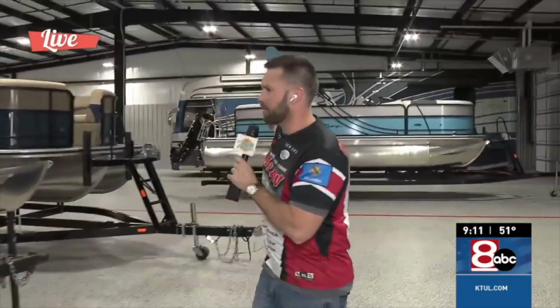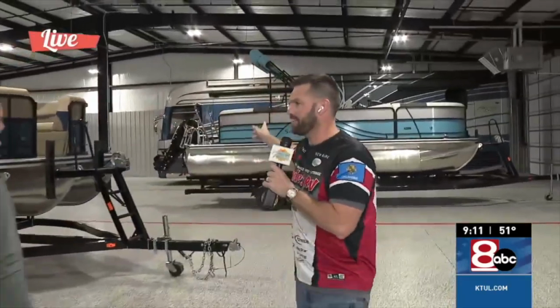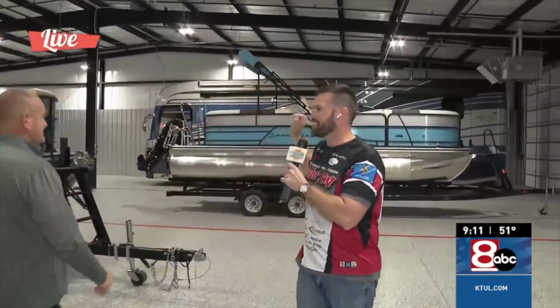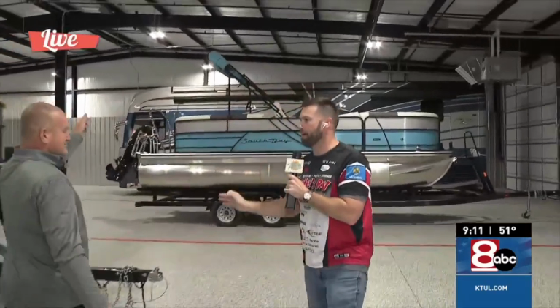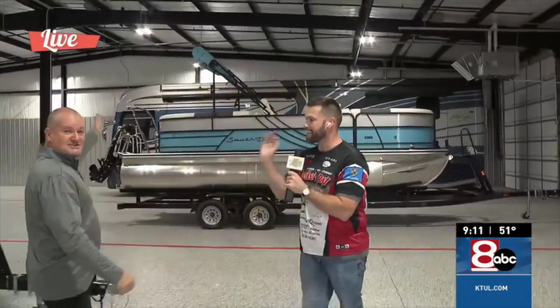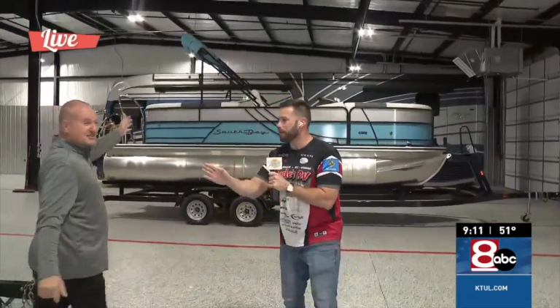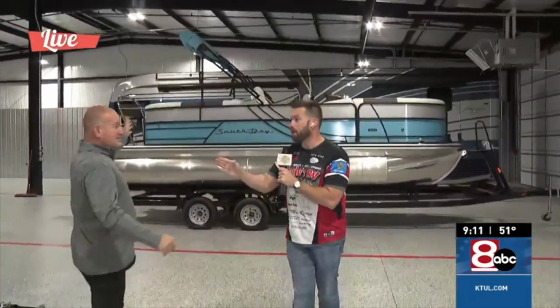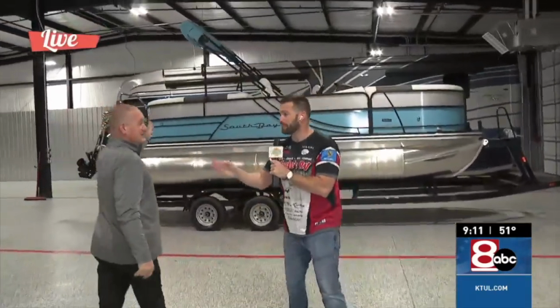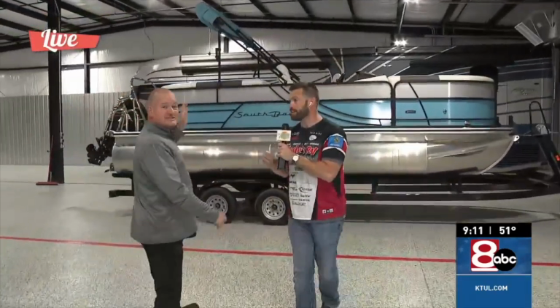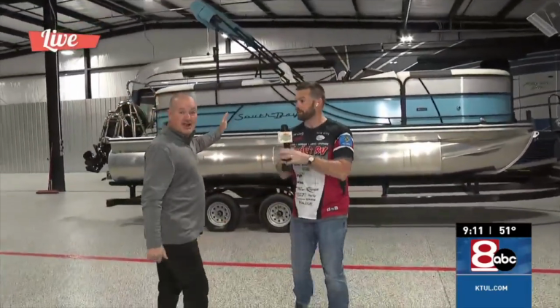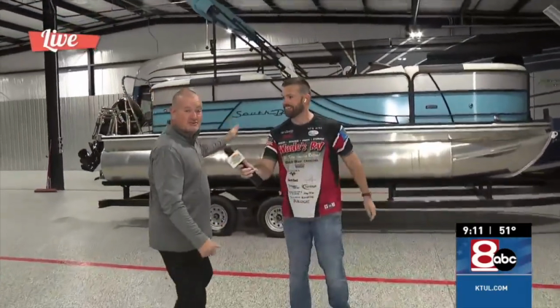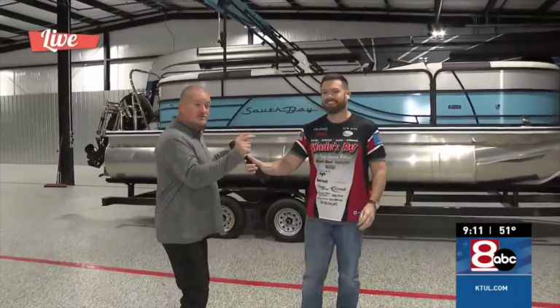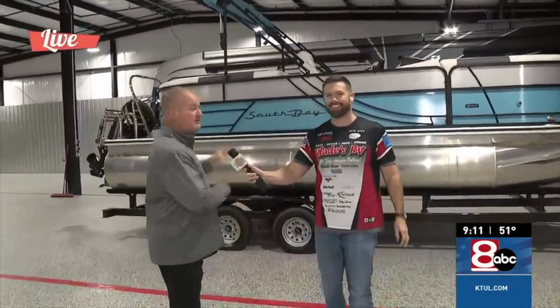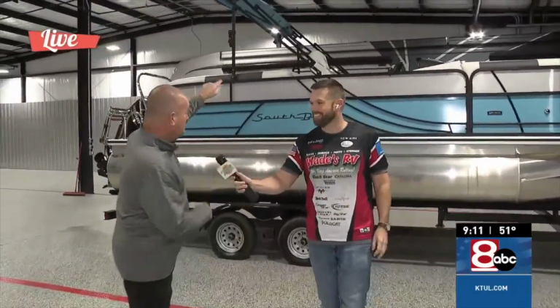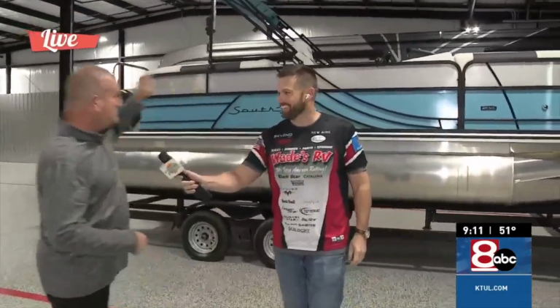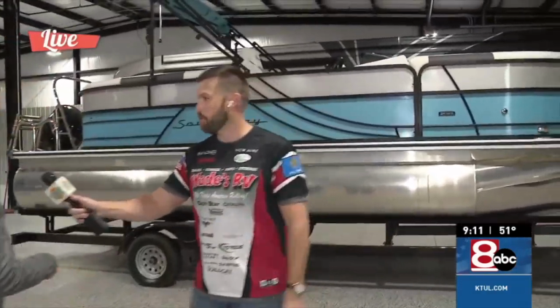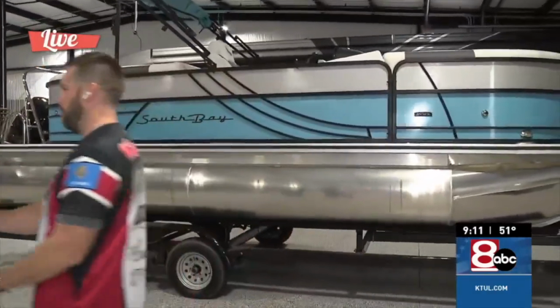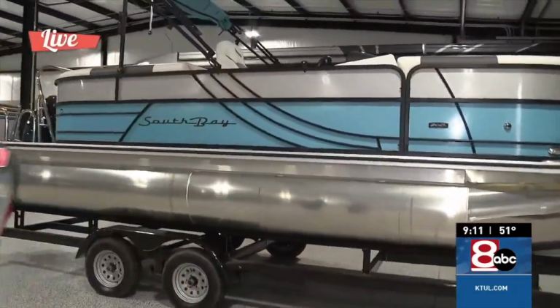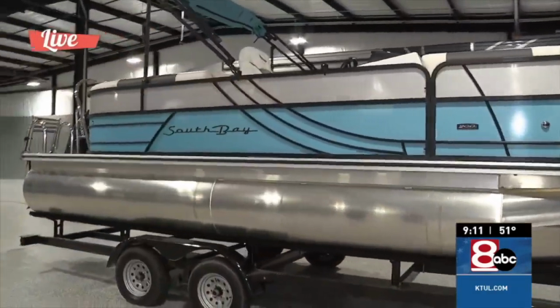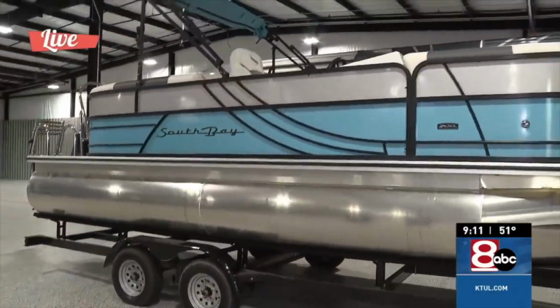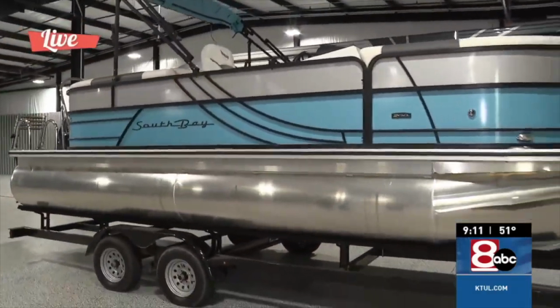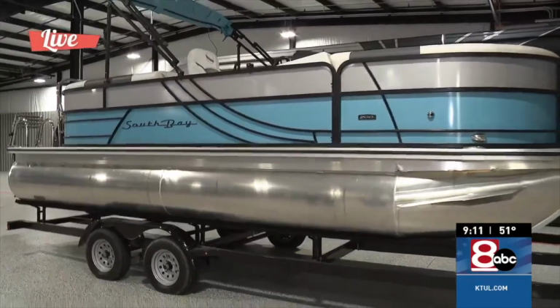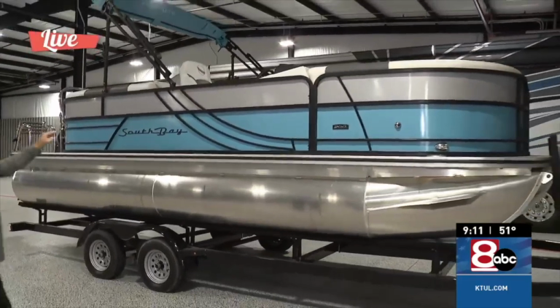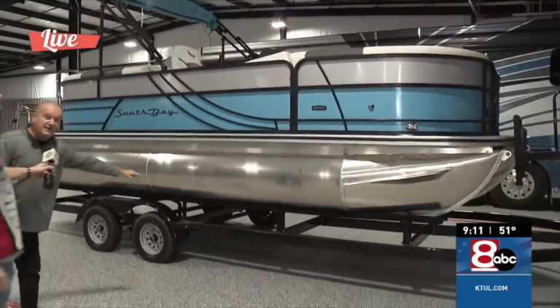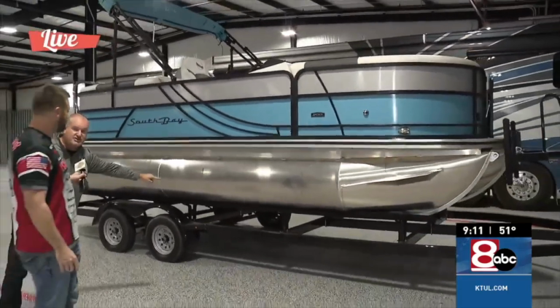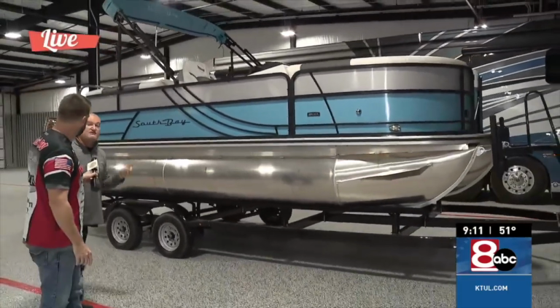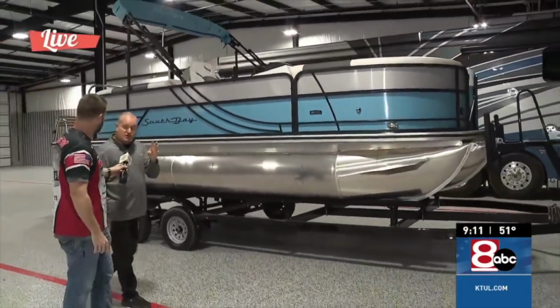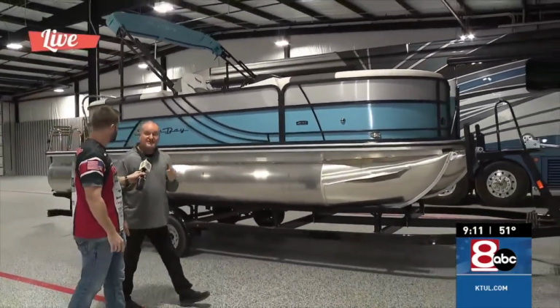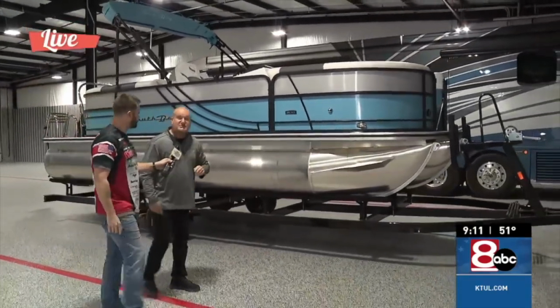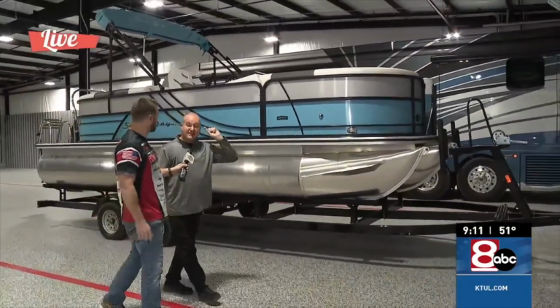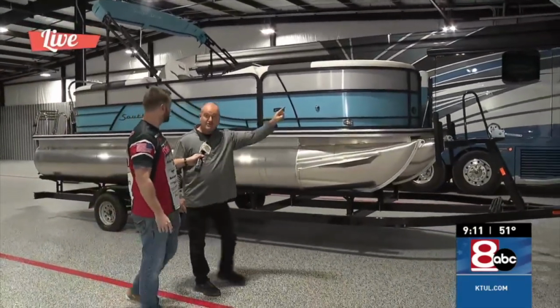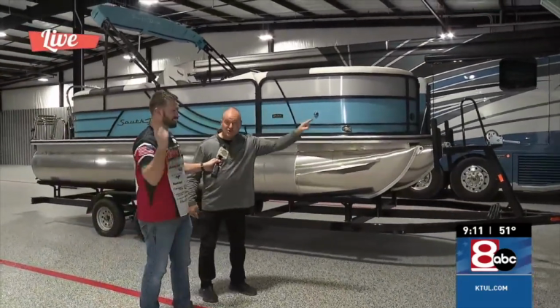Let's talk about this South Bay. It's not a pontoon — it's a tri-toon. You get the boat, the motor, 115 horsepower Mercury engine, and the trailer for $41,000 out the door.